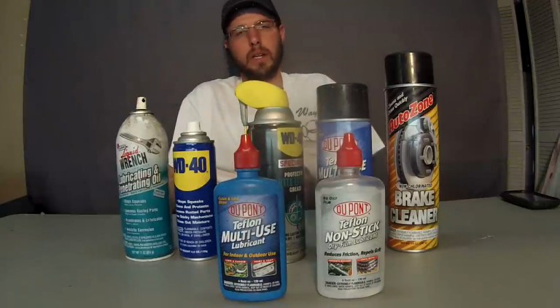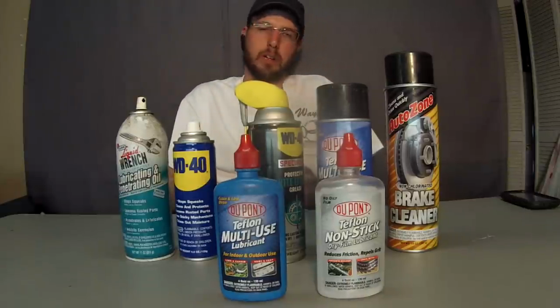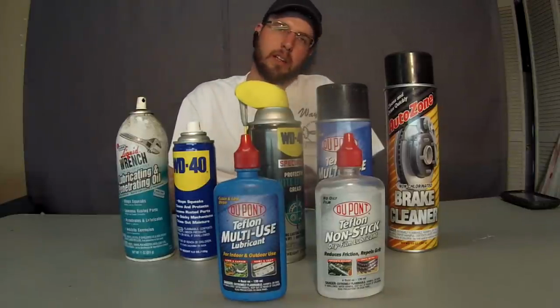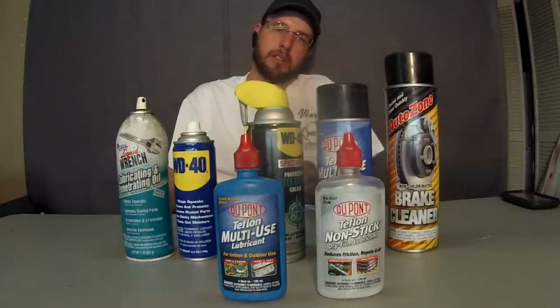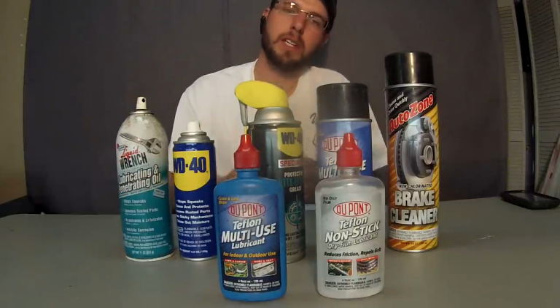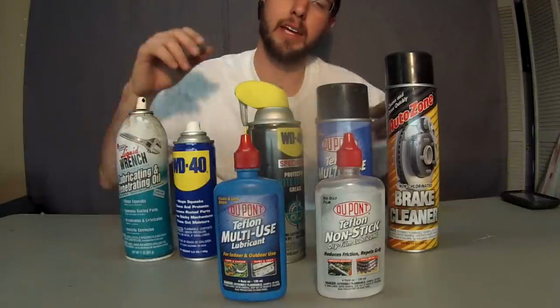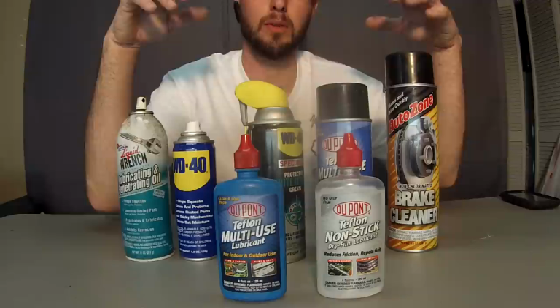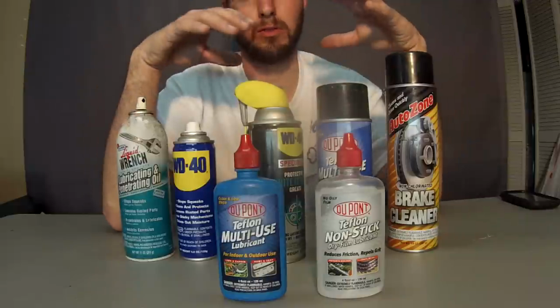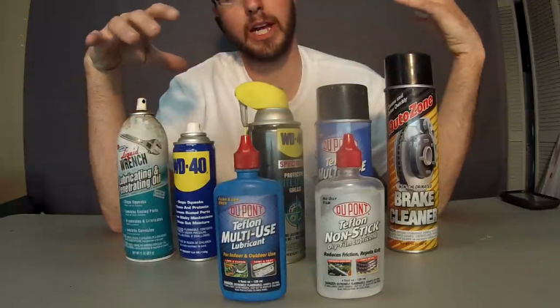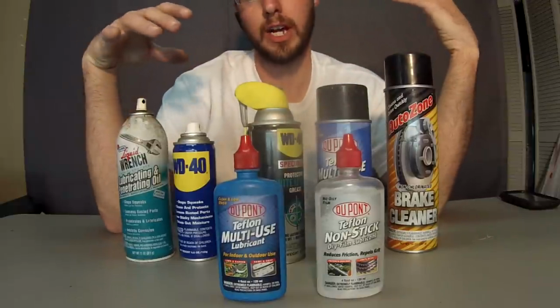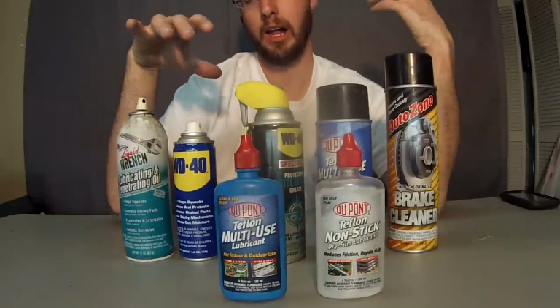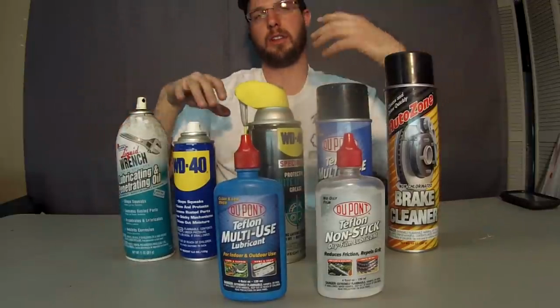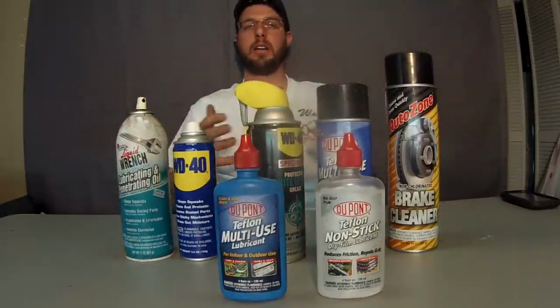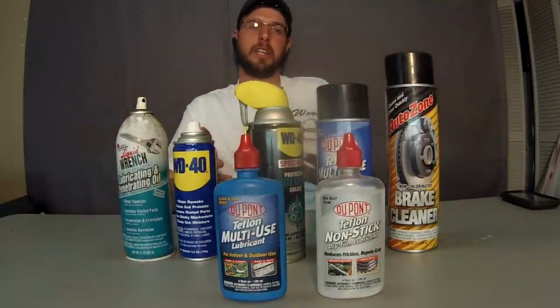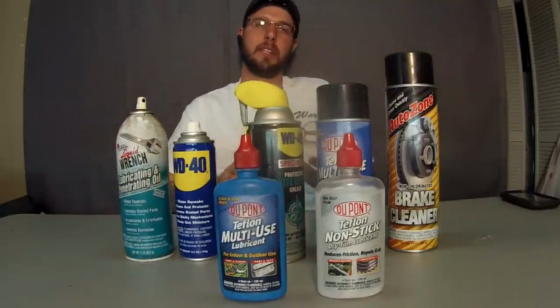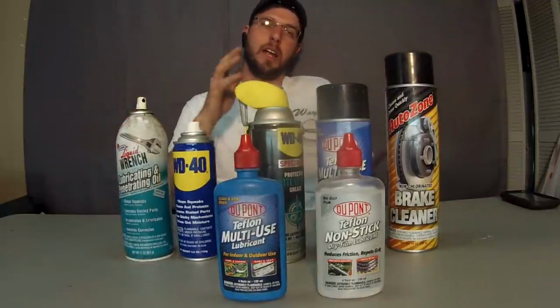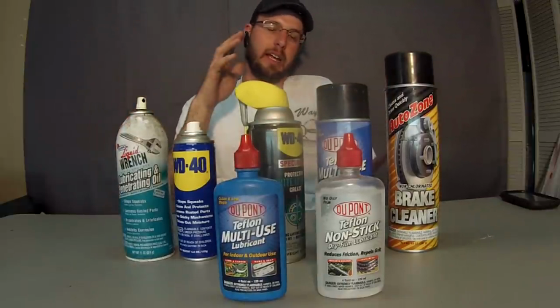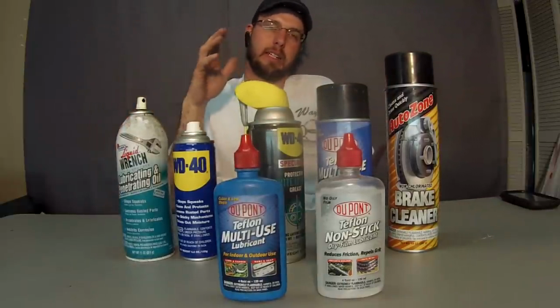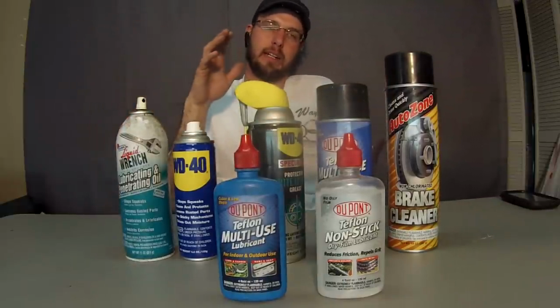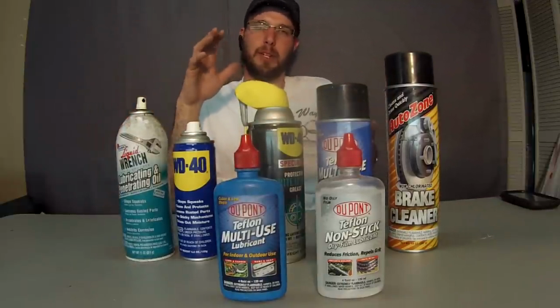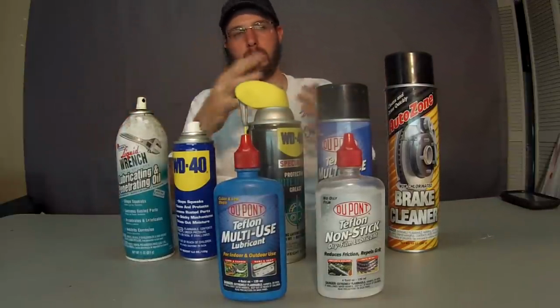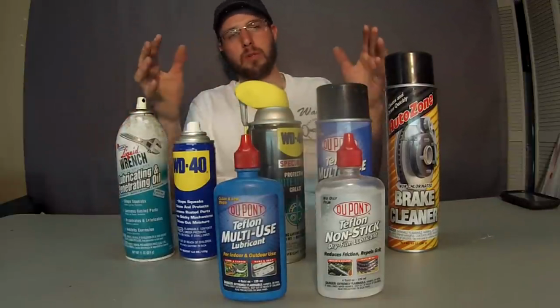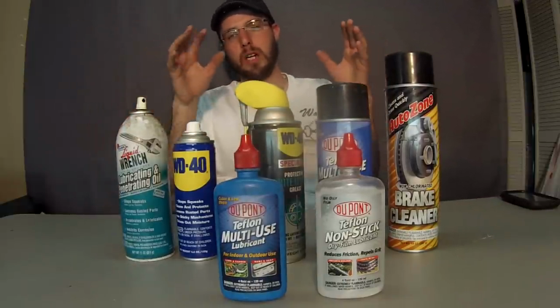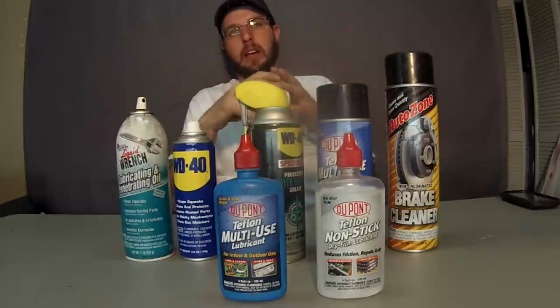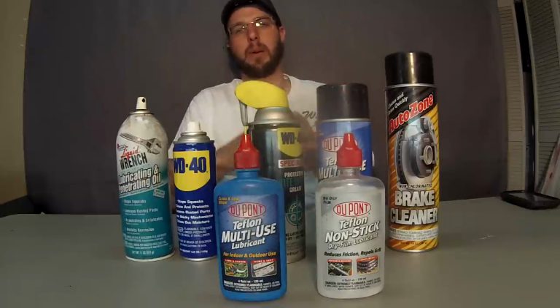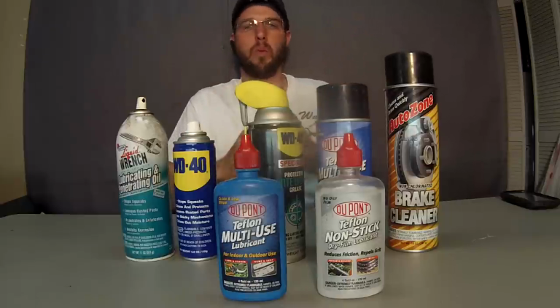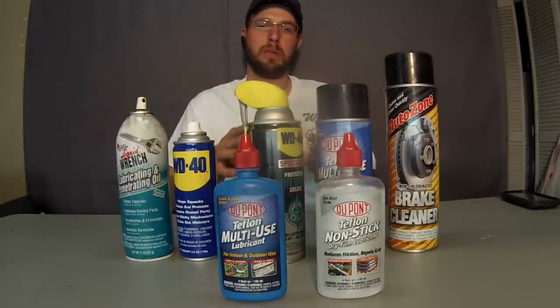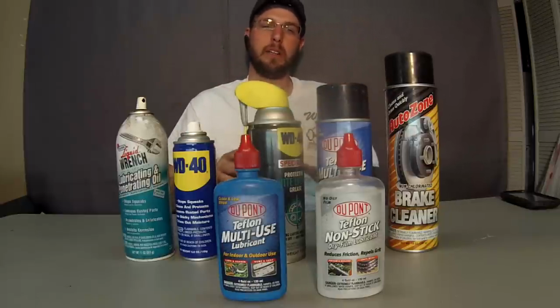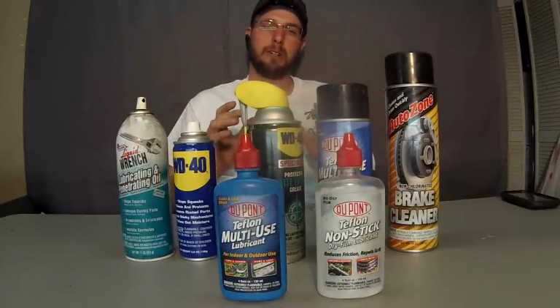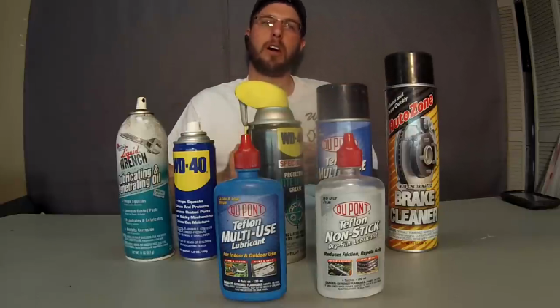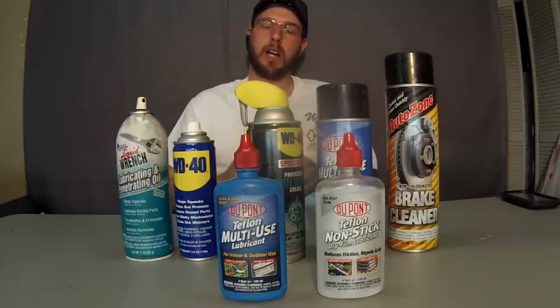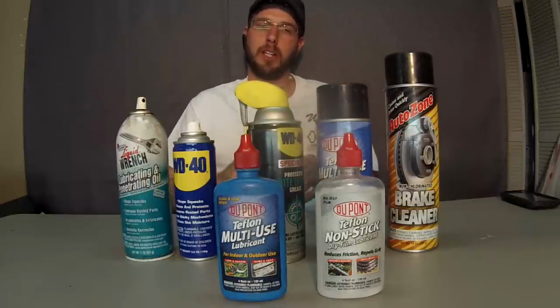Wayne here with Tri-County Locksmith Service. Today we're going to go over lubrication. There's a lot of different things out there and when you go to the hardware store it's kind of hard to pick out what's going to be good for your locks and your application.